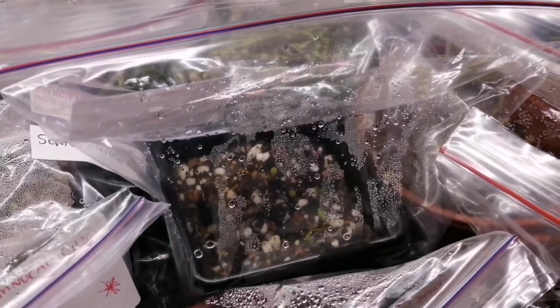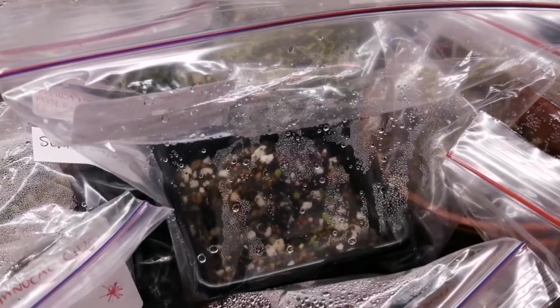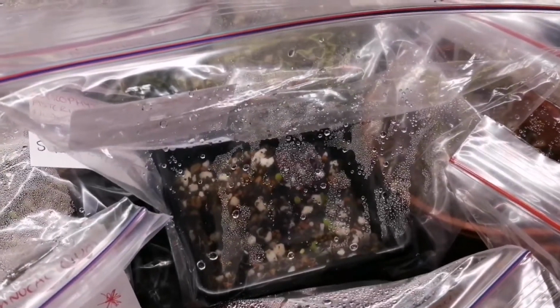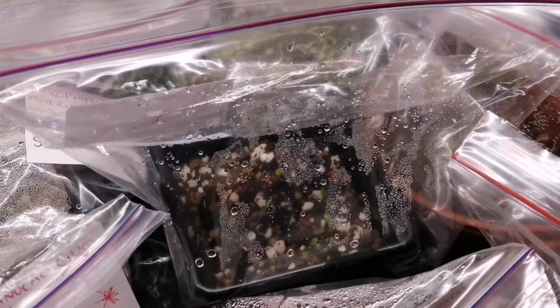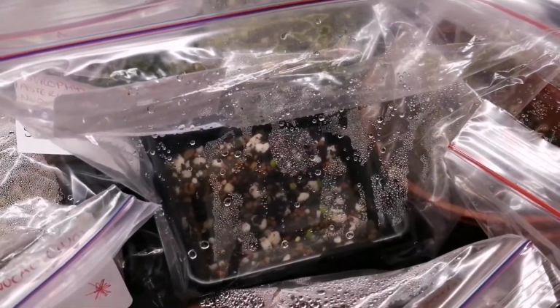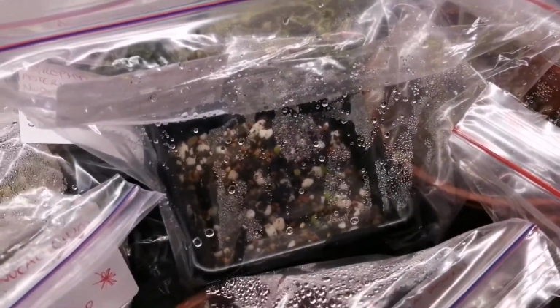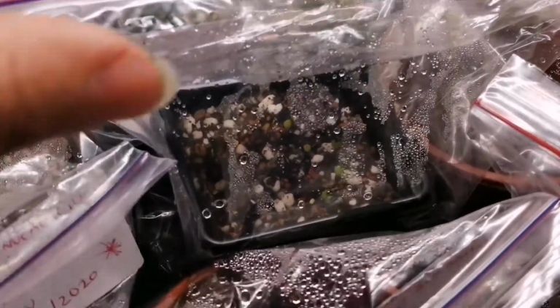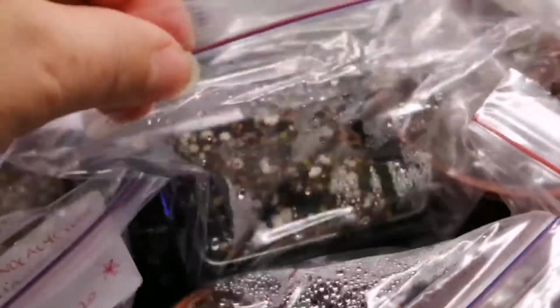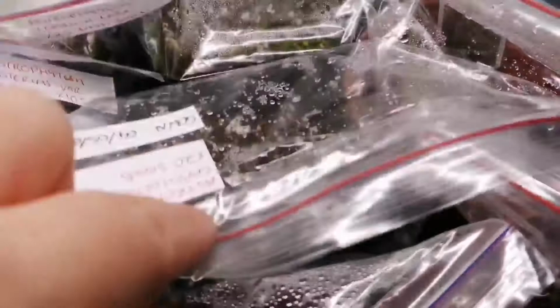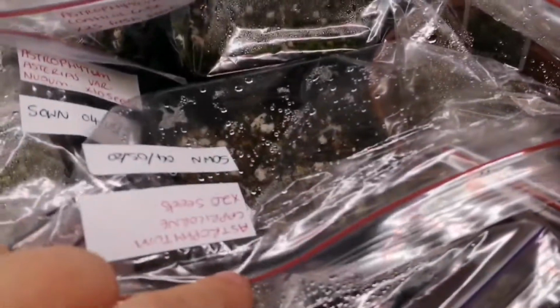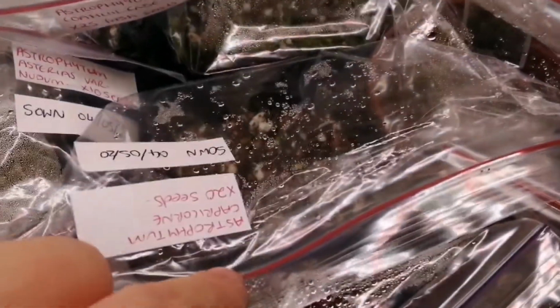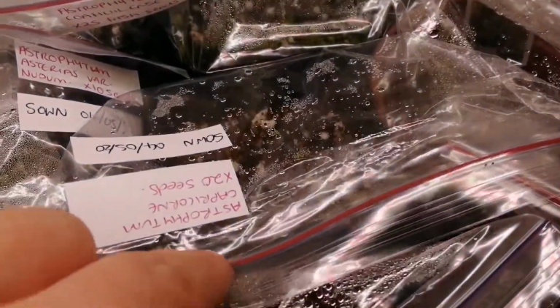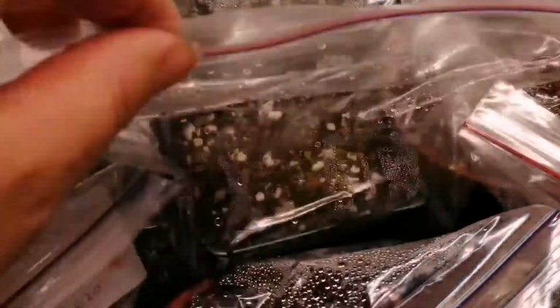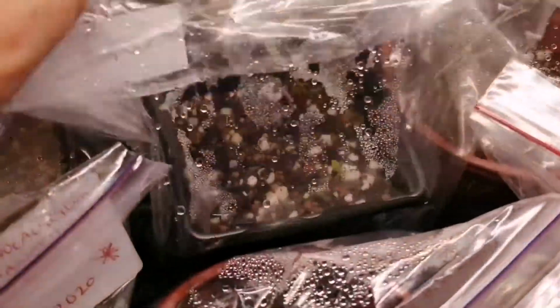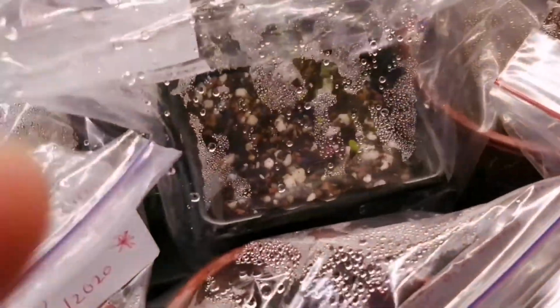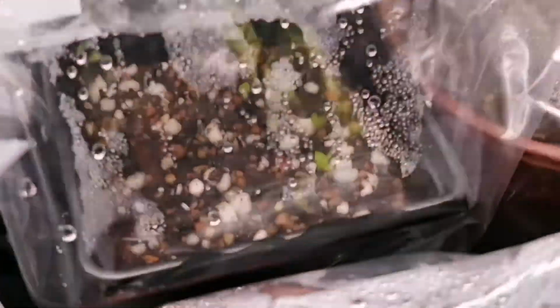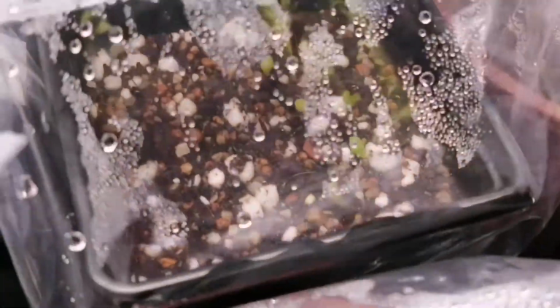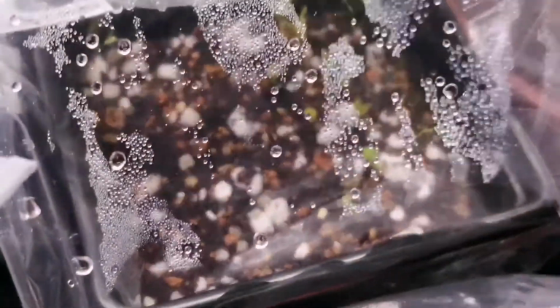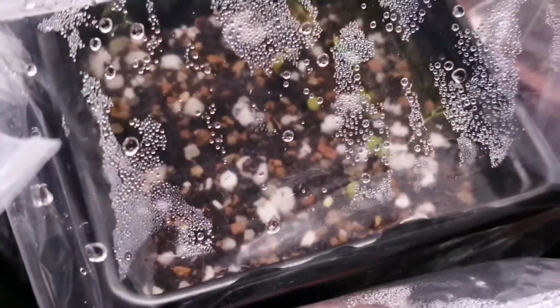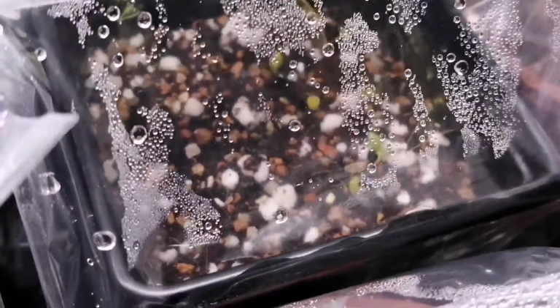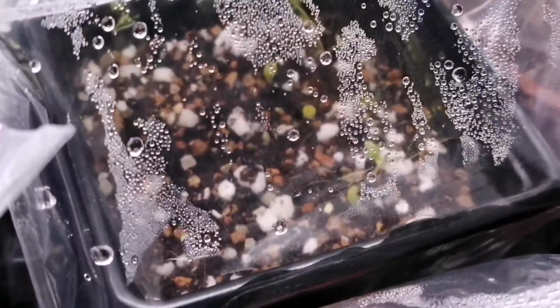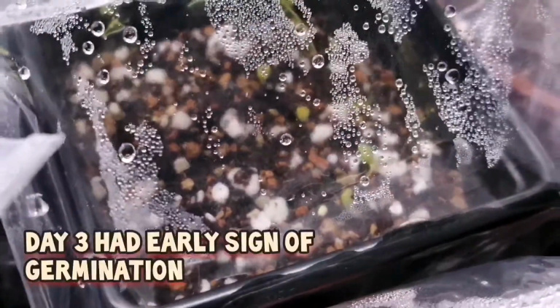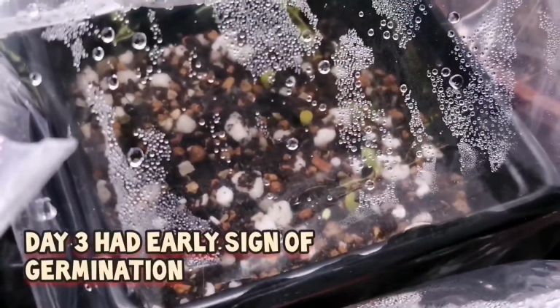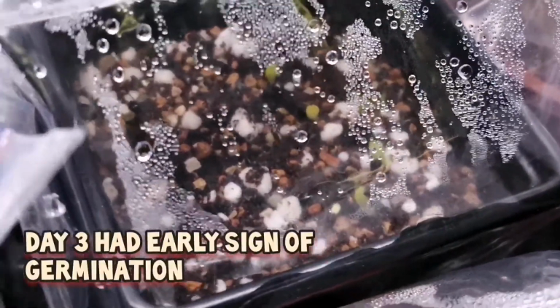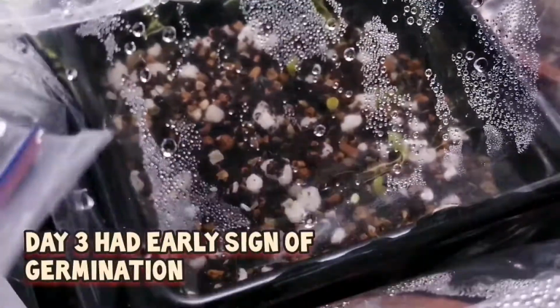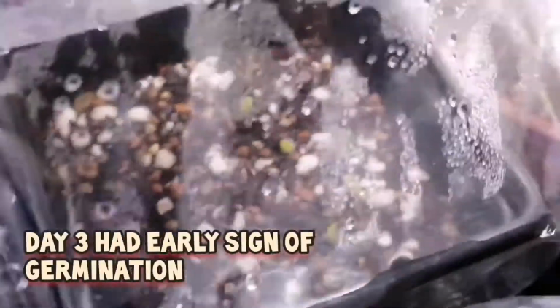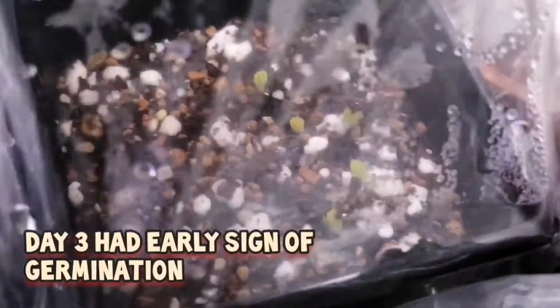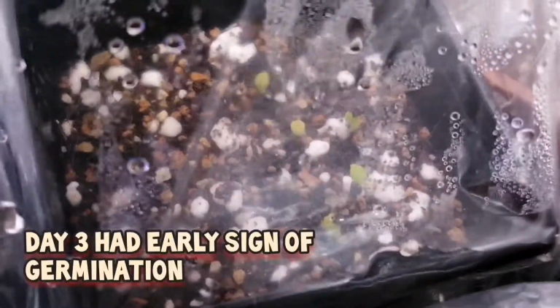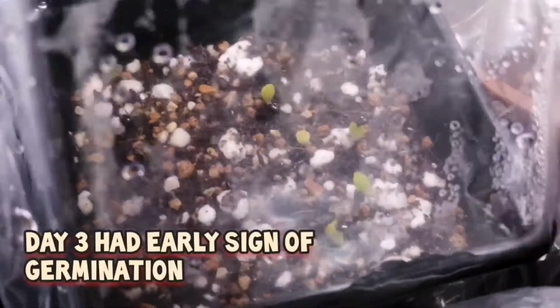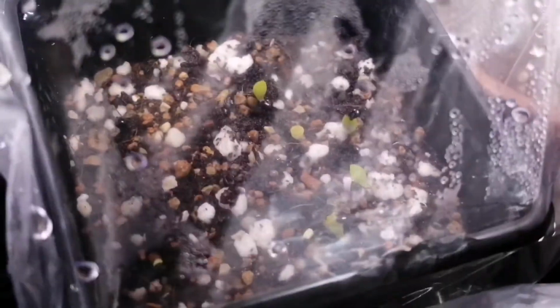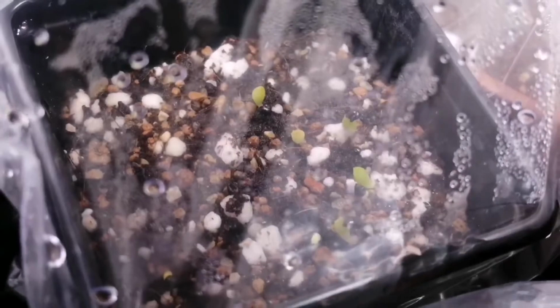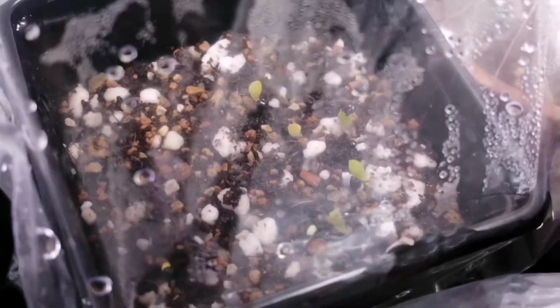Moving on to my Astrophytum seeds - this one here is Astrophytum capricorne. They actually started sprouting on day 4, and it's day 10 today which I'm filming this video. You can see I've got quite a few in that pot.